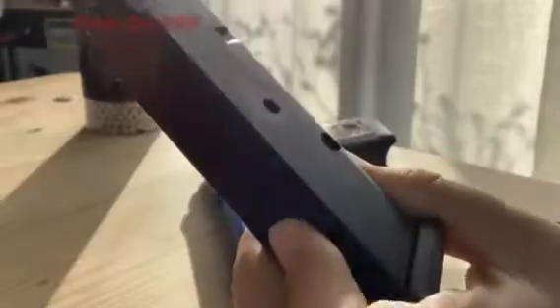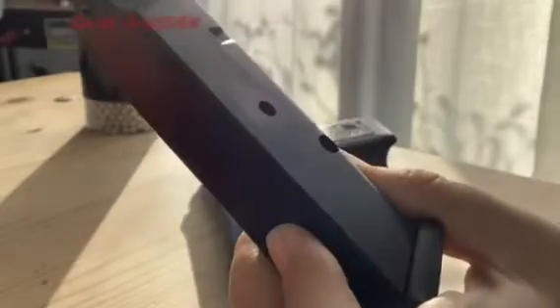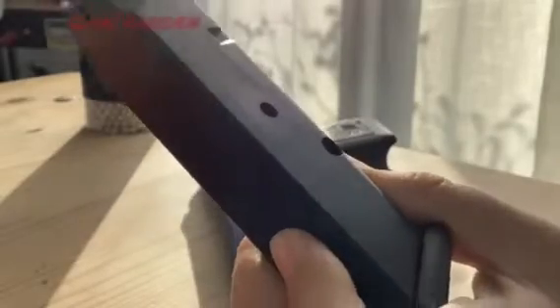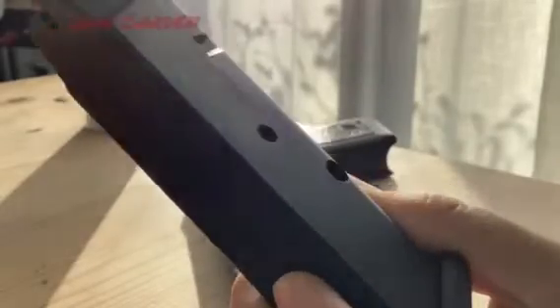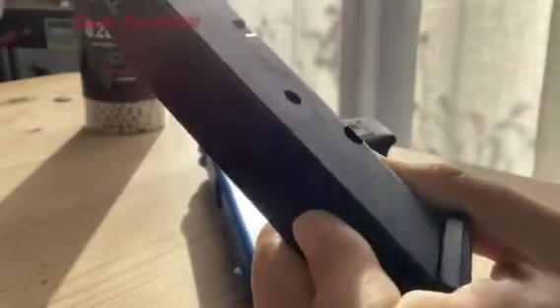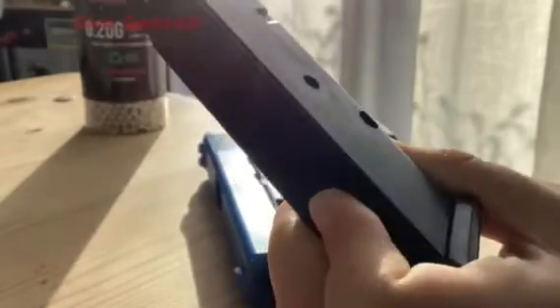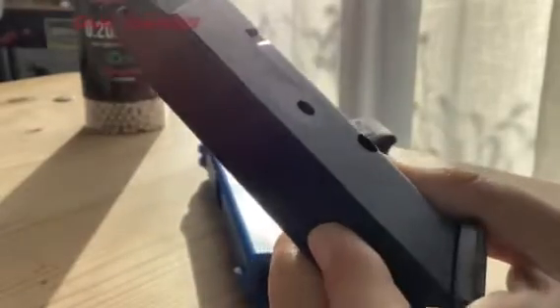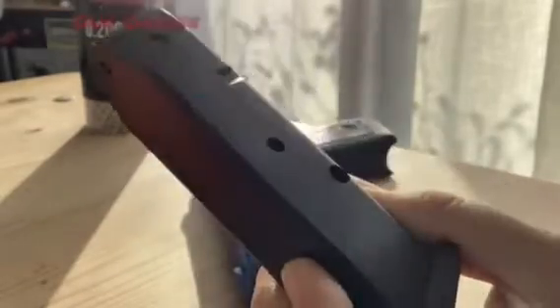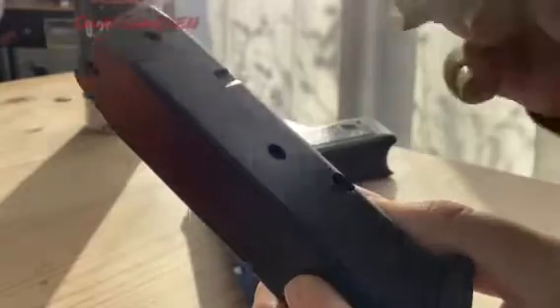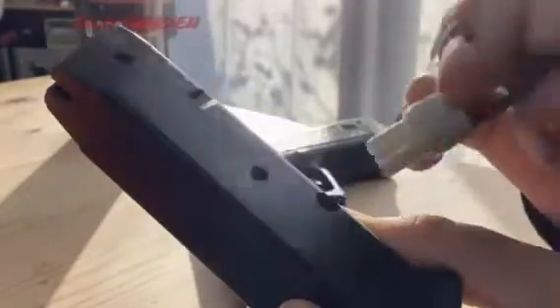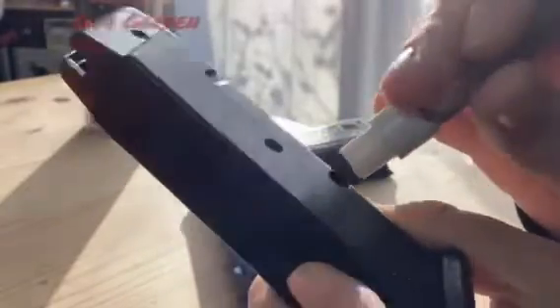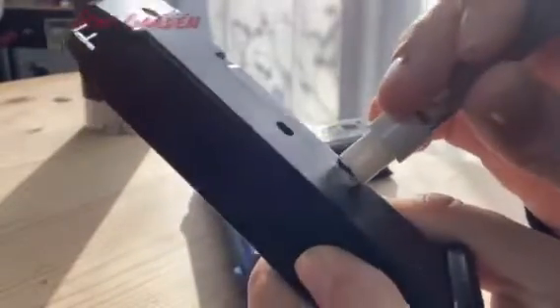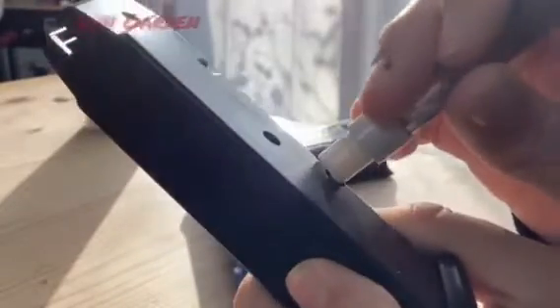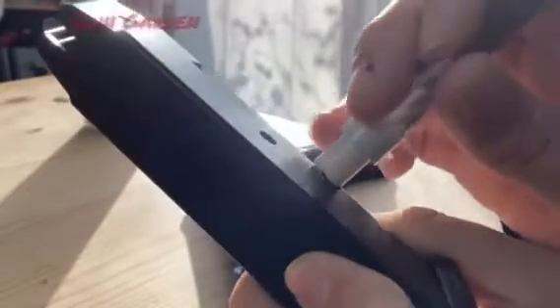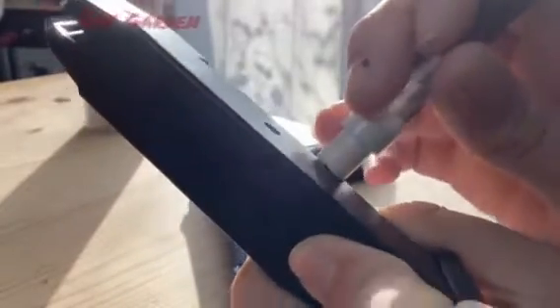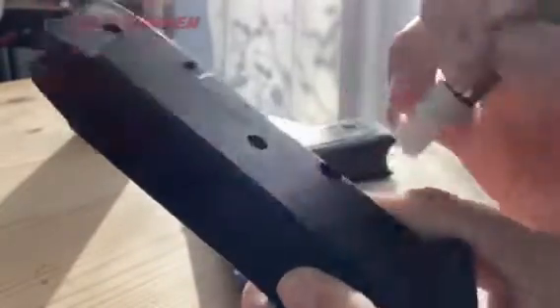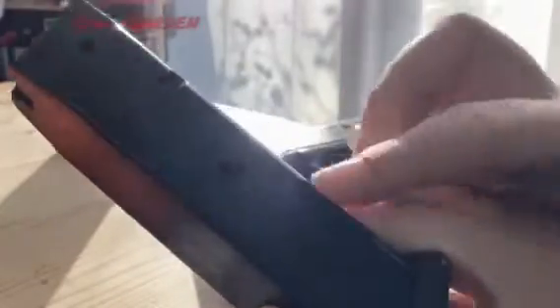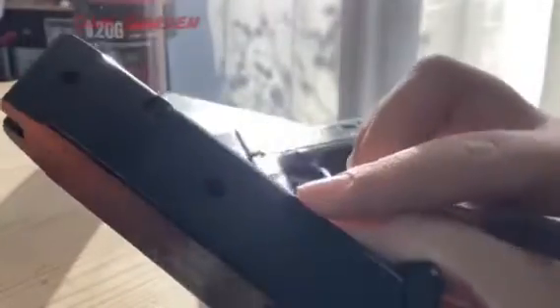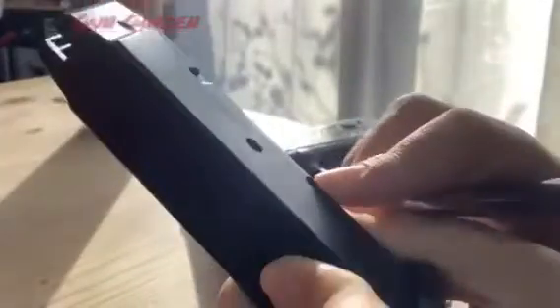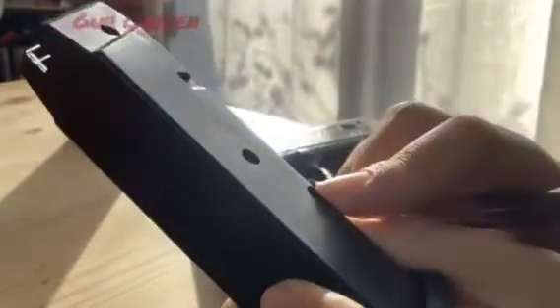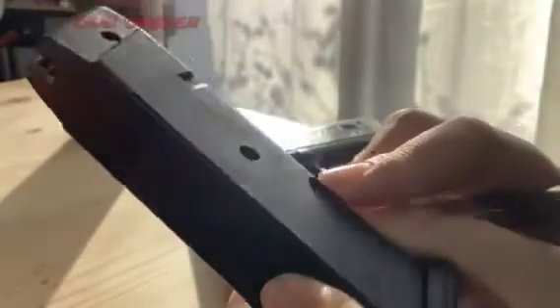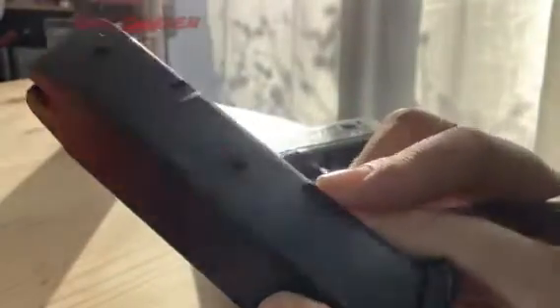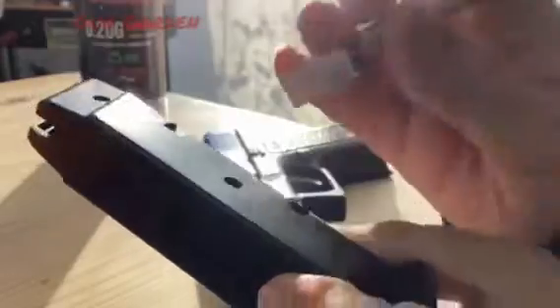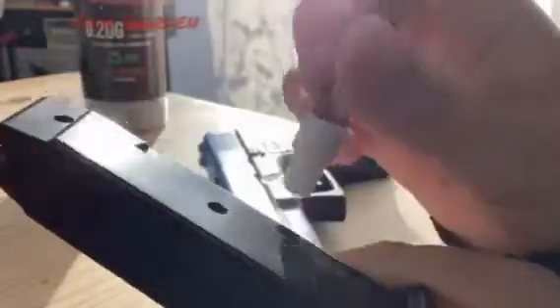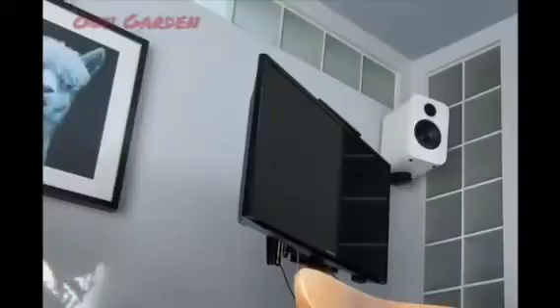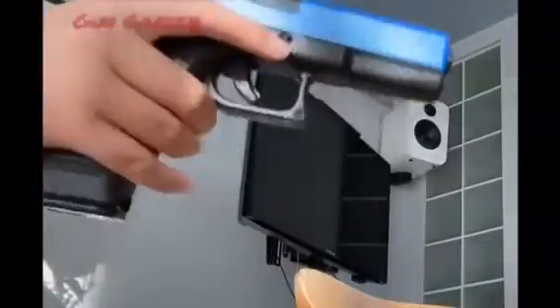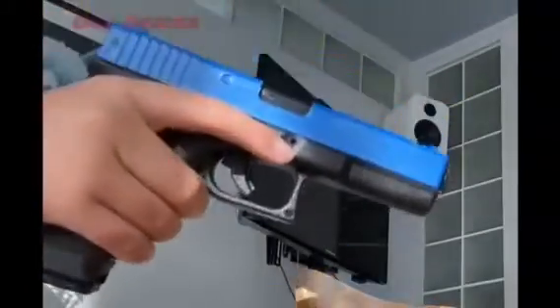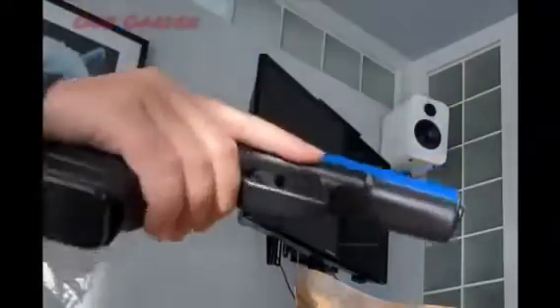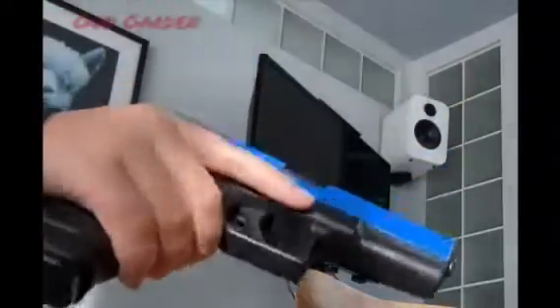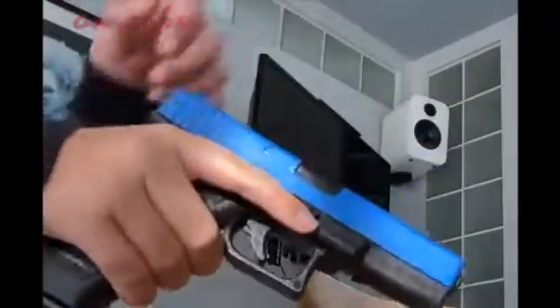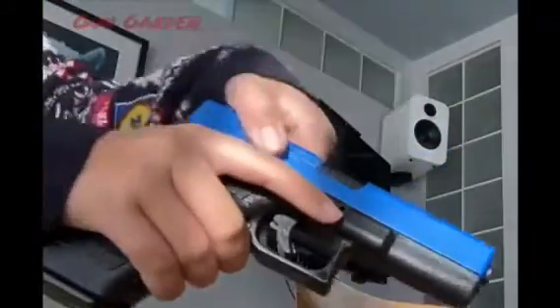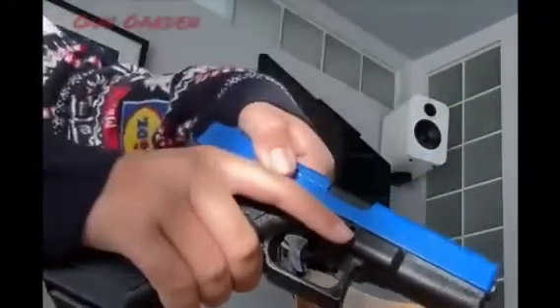To load the gun with the speed loader, take your speed loader and put it against the hole in the side here. Now pull the slide back on the pistol.